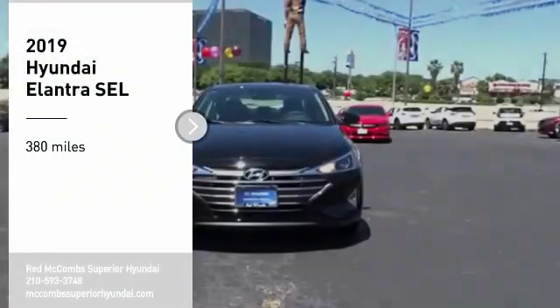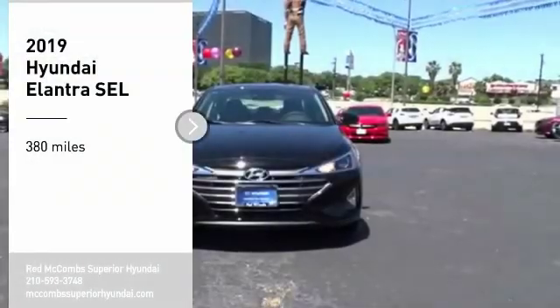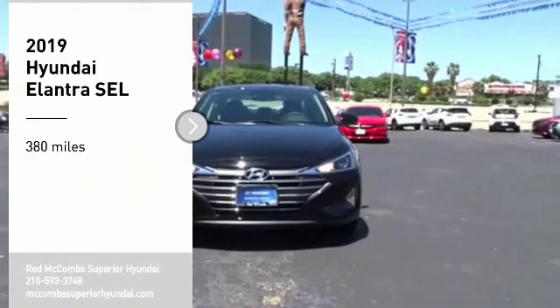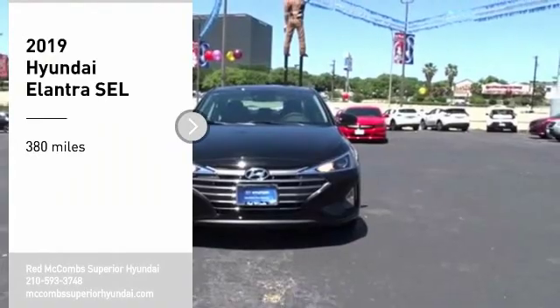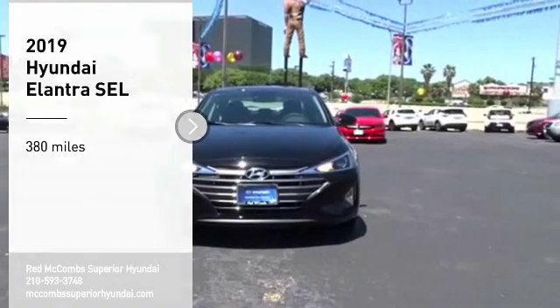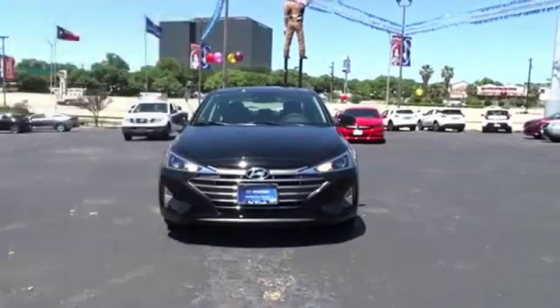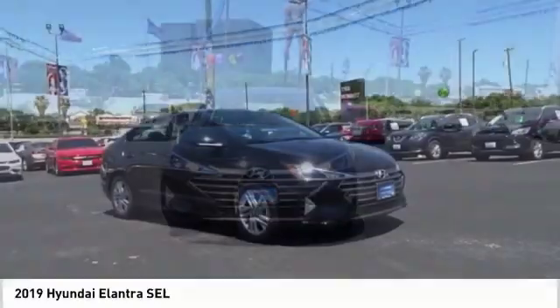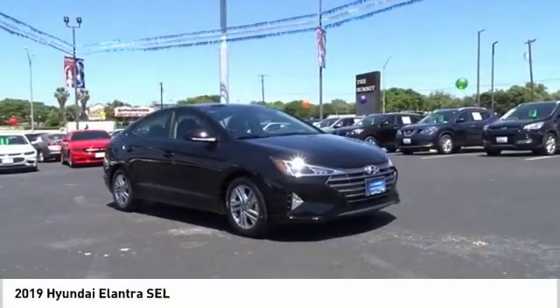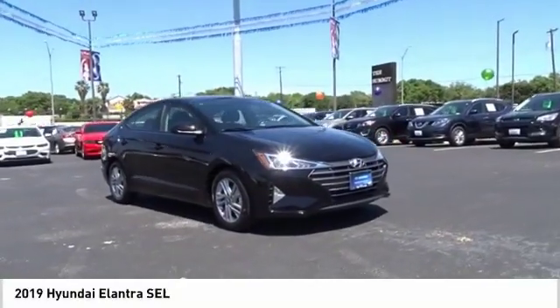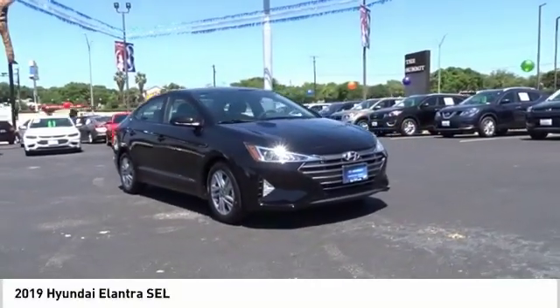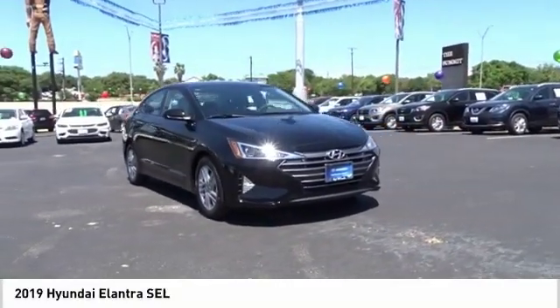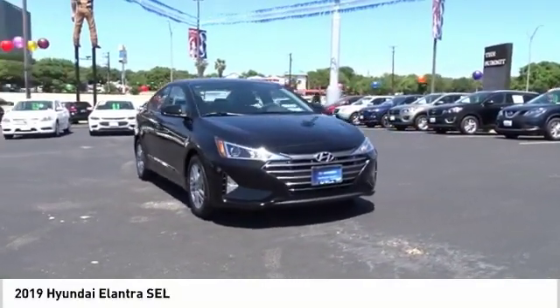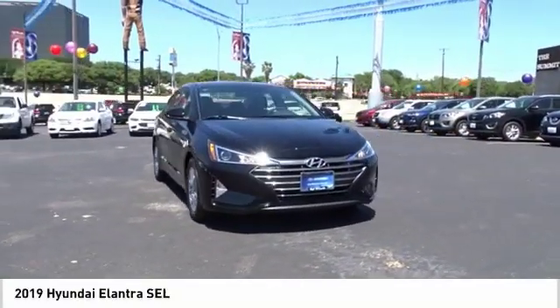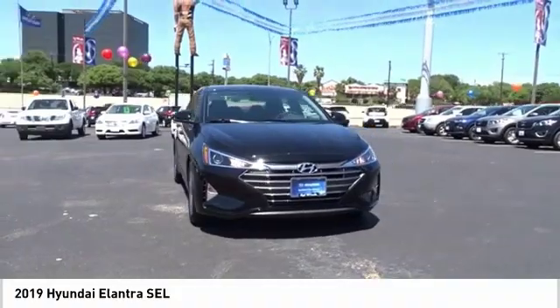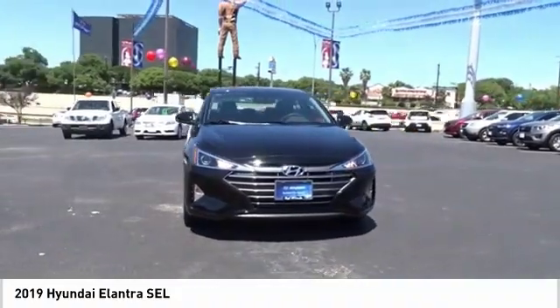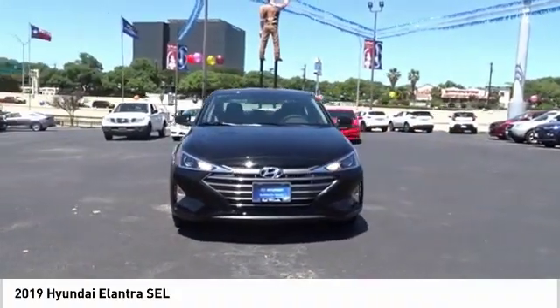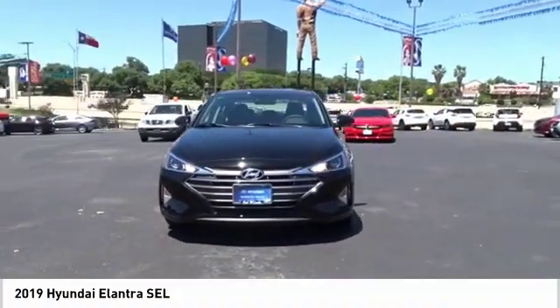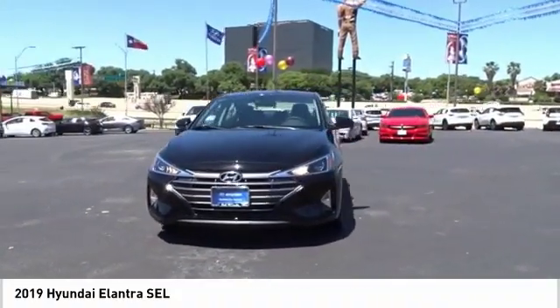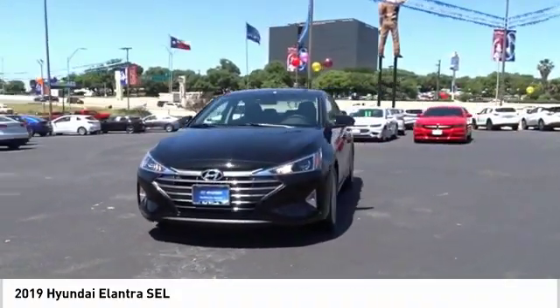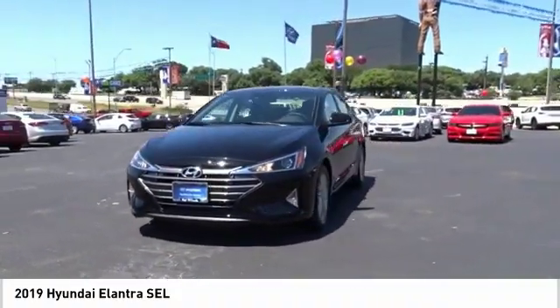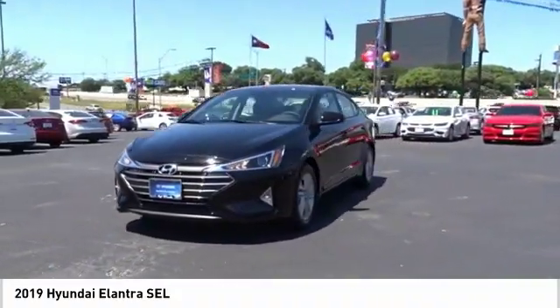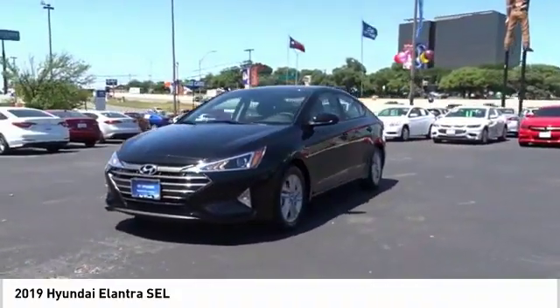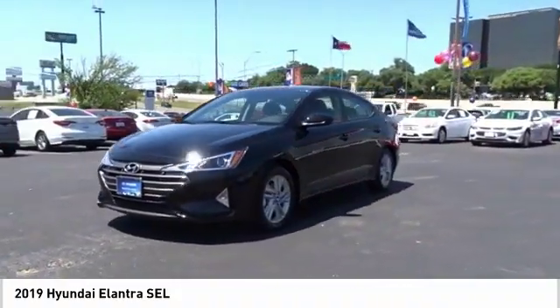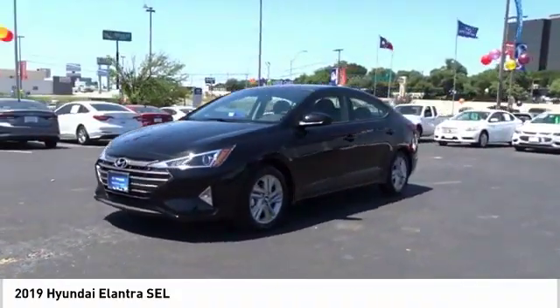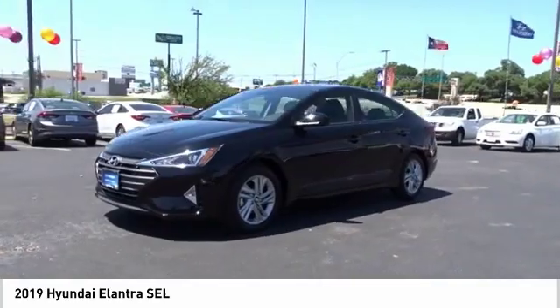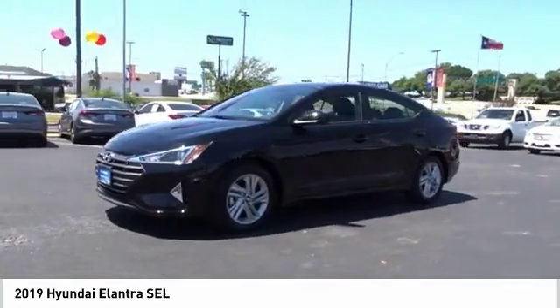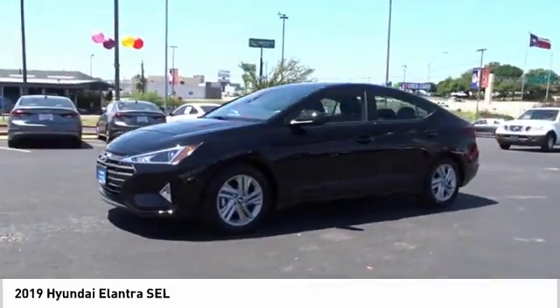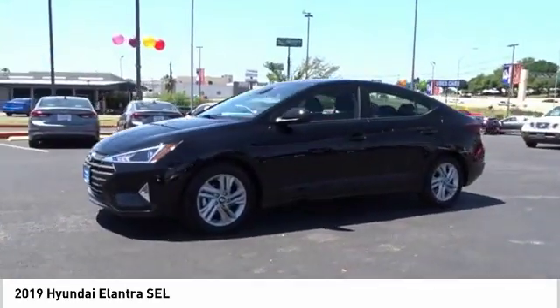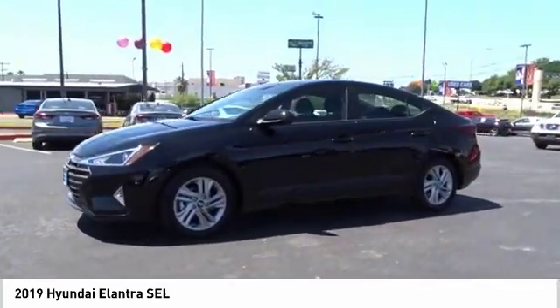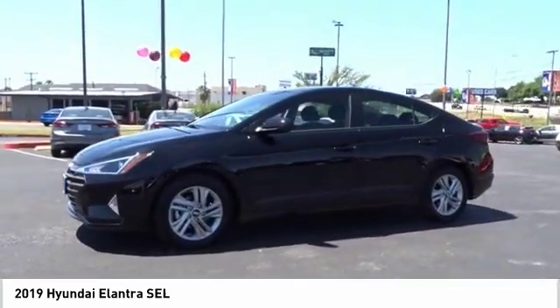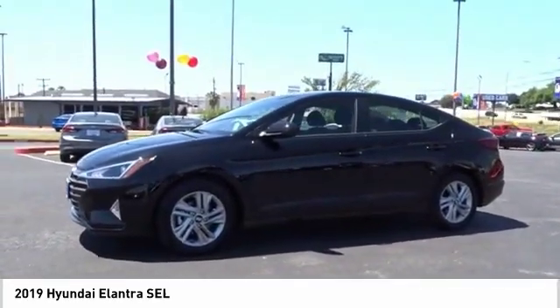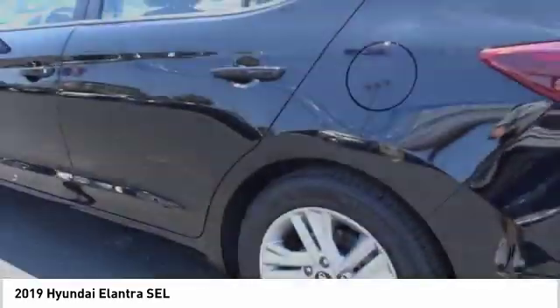Make a great choice today with the 2019 Elantra. The Elantra boasts the most interior room in its class and gets an exceptional 35 miles per gallon. With its luxurious standard features, the Elantra is an easy choice.